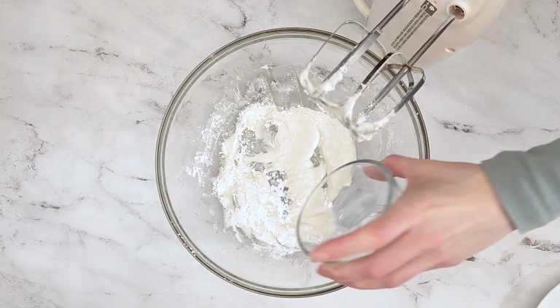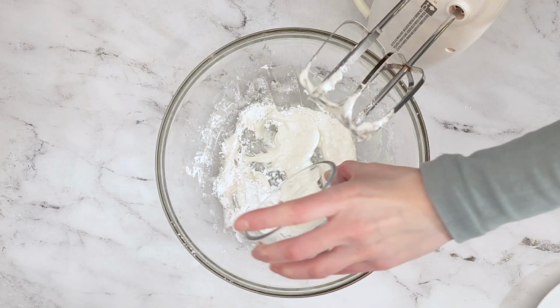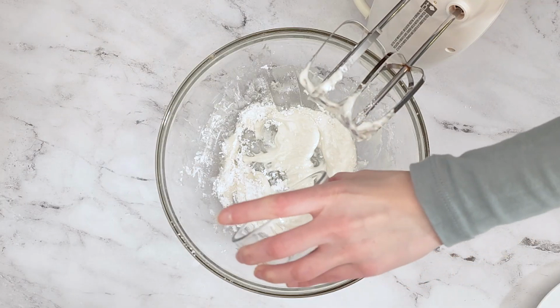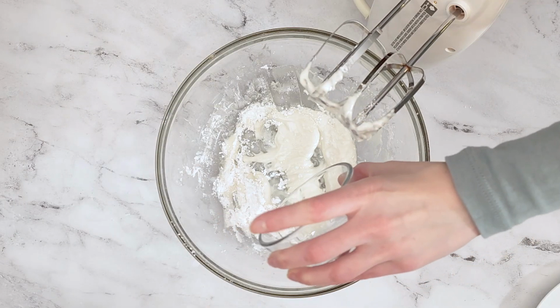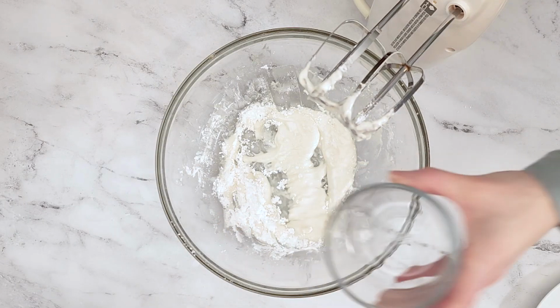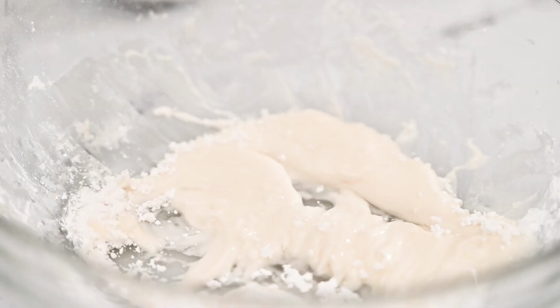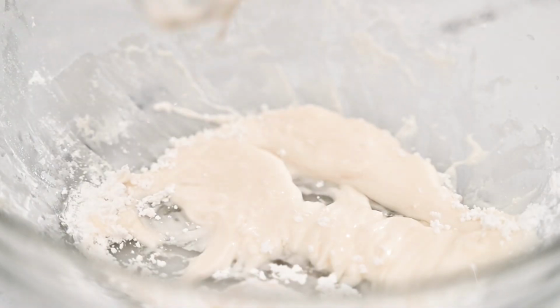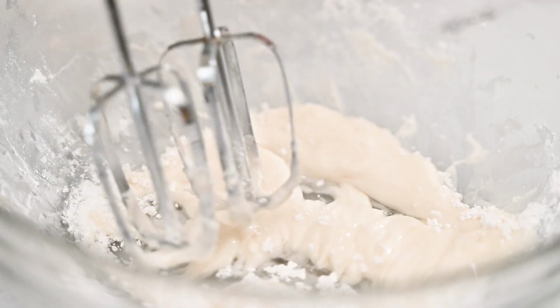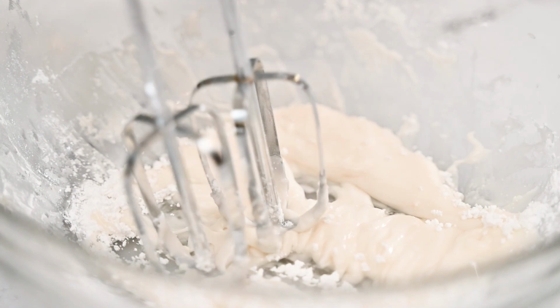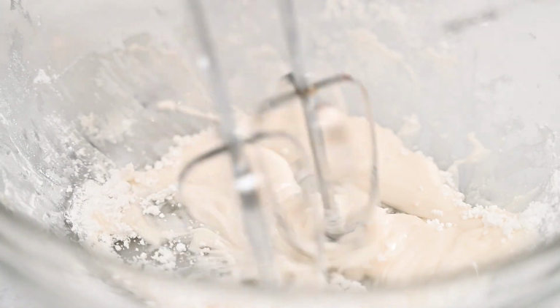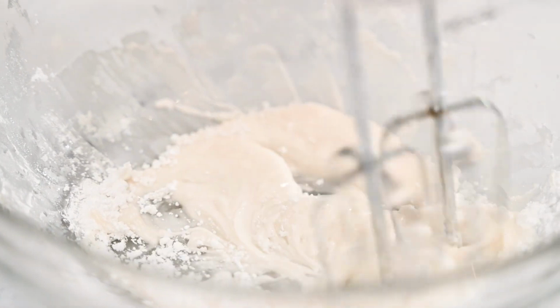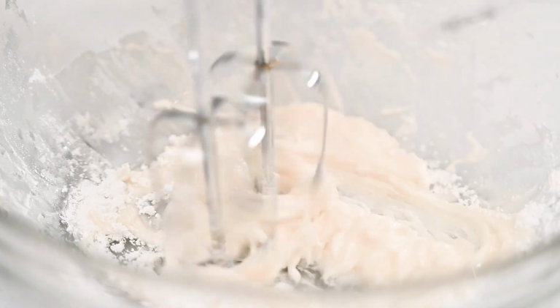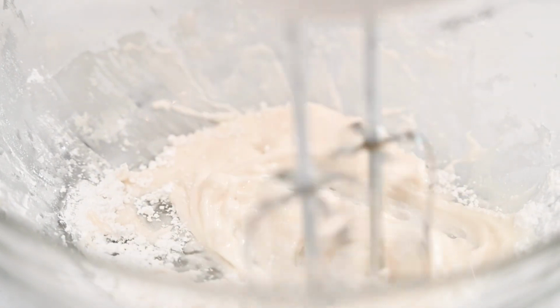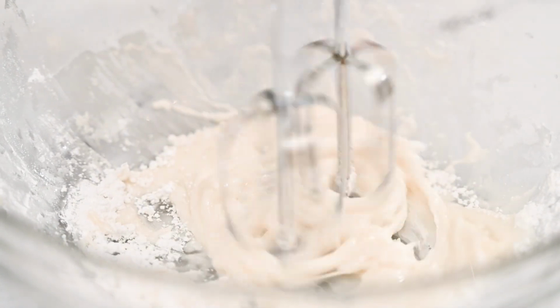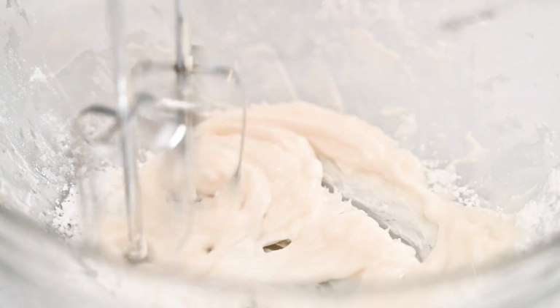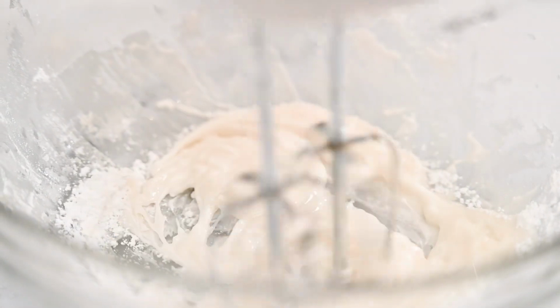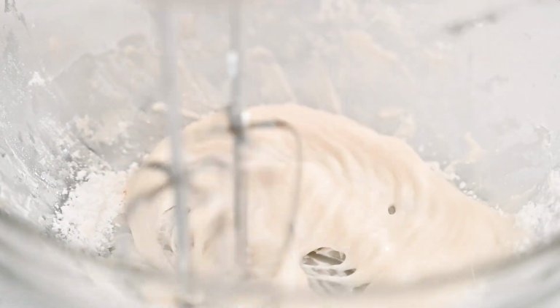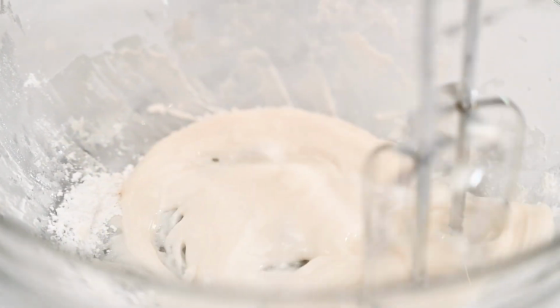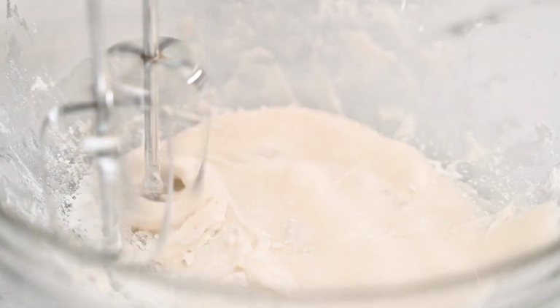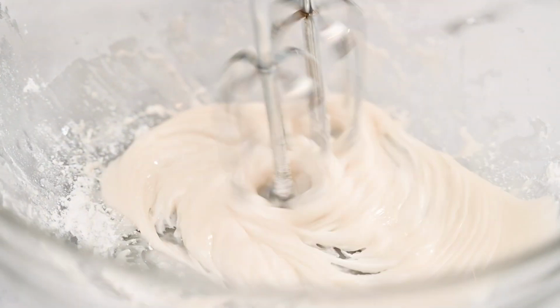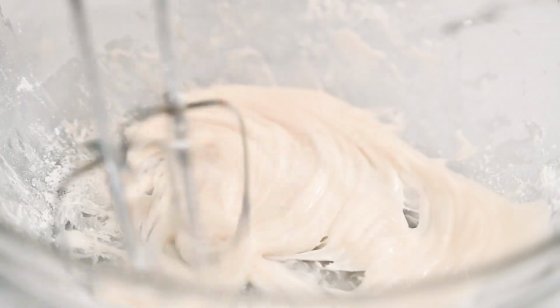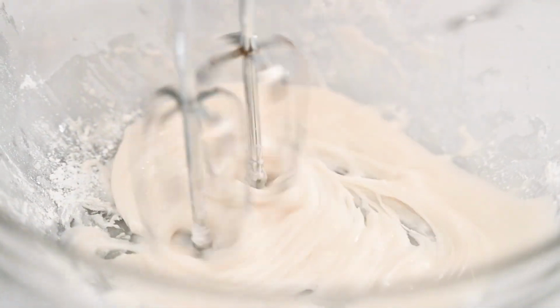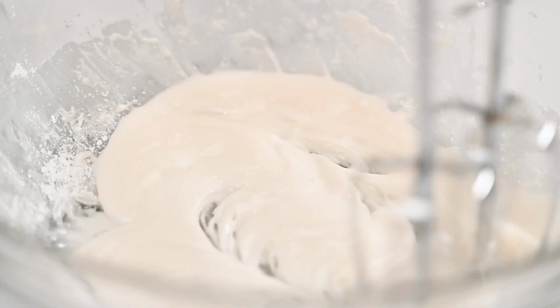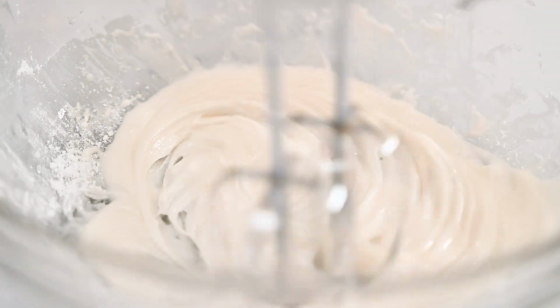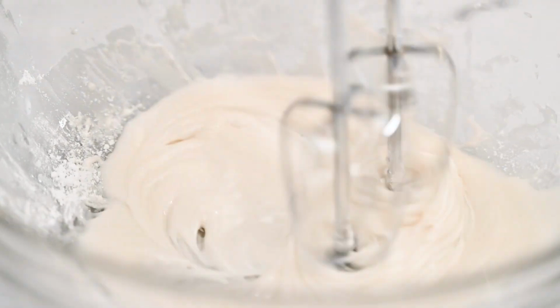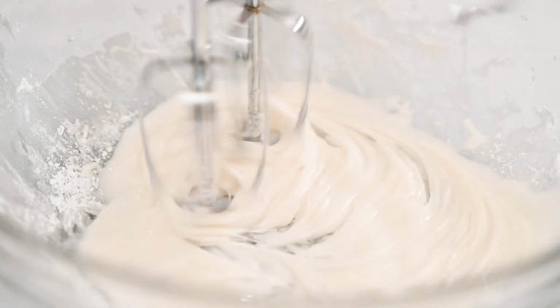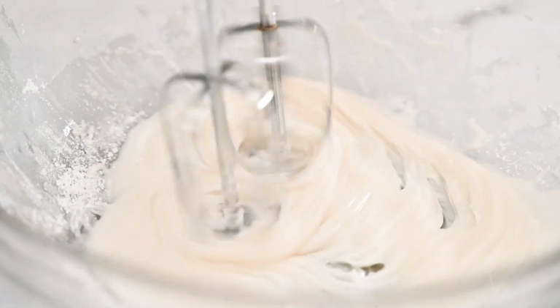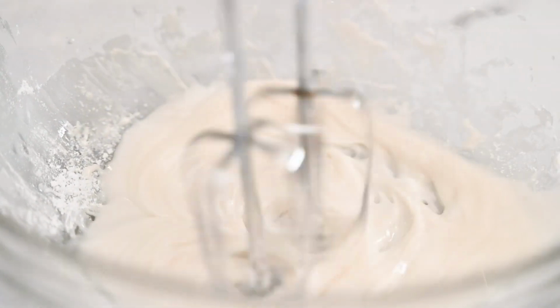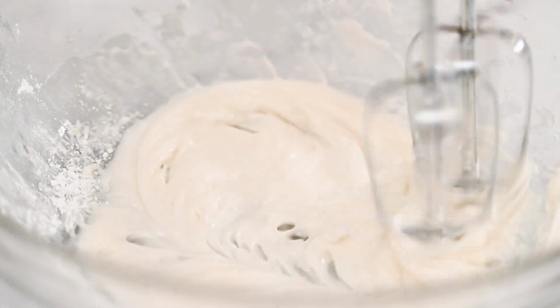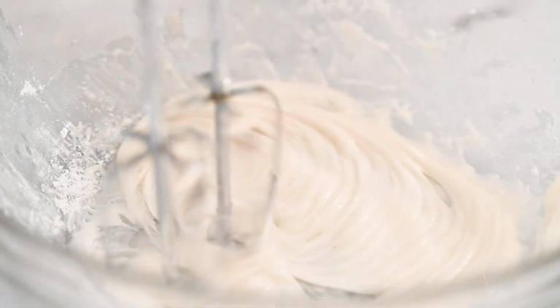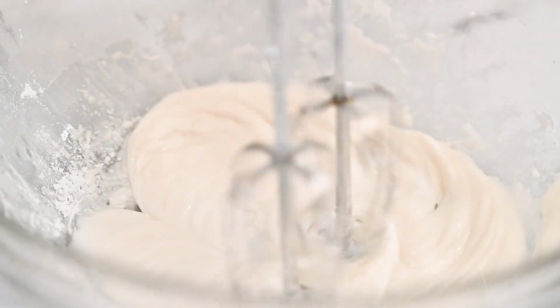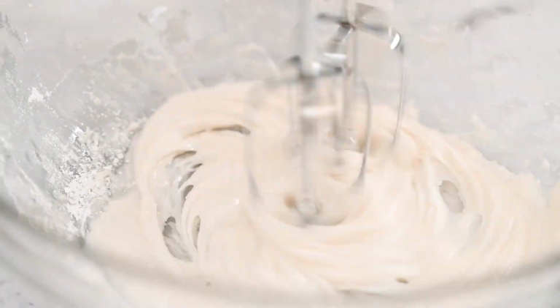You may need to add just a little bit more water until the consistency is thick enough to be pipeable. If more water is needed, add only a teaspoon of water at a time.